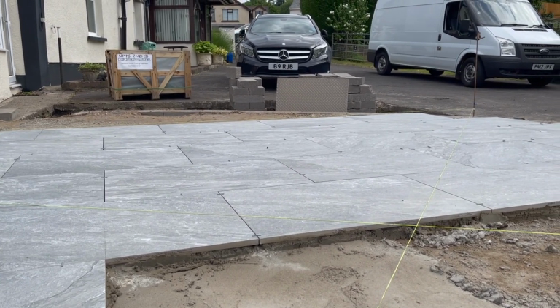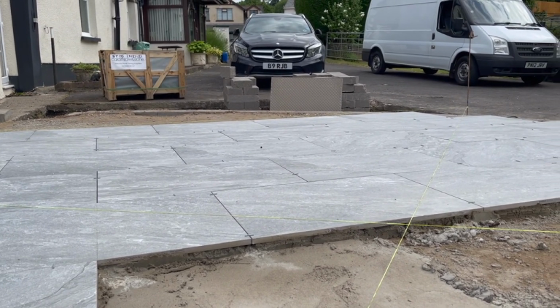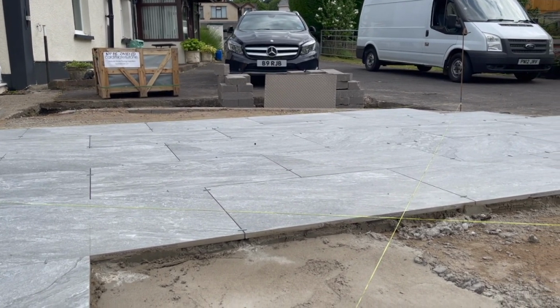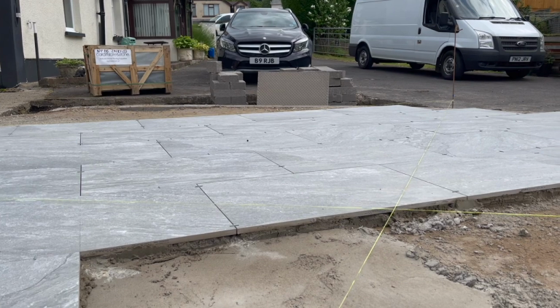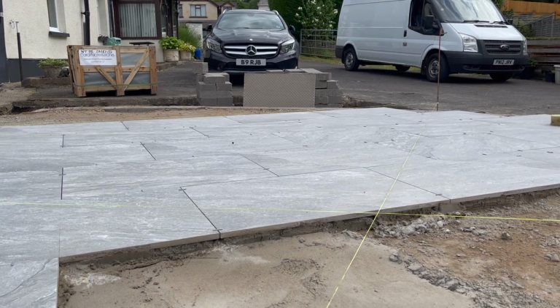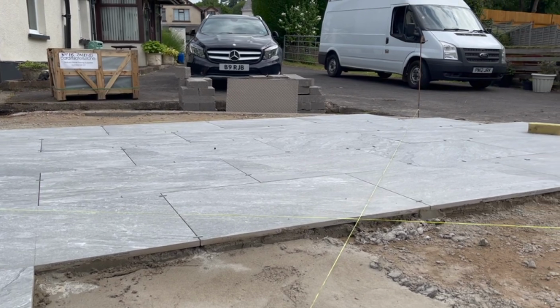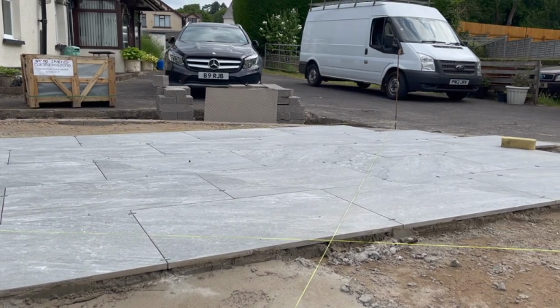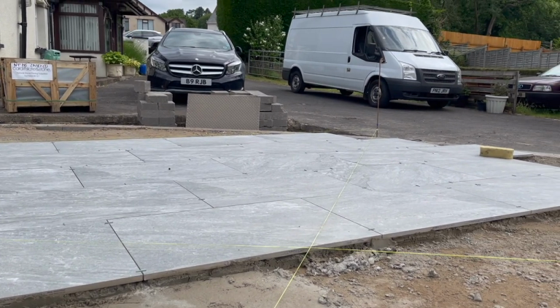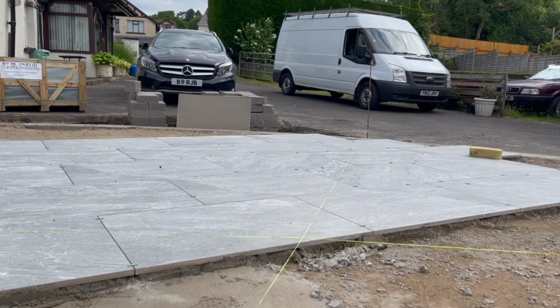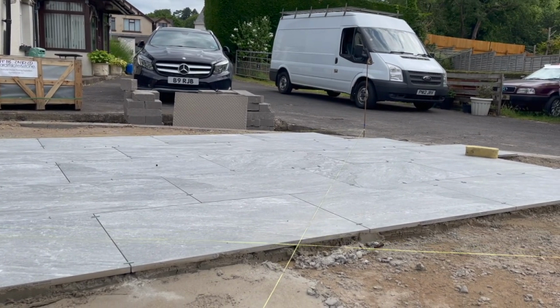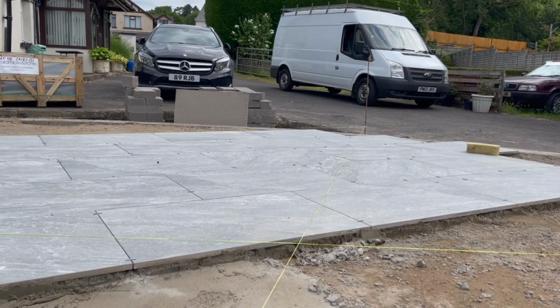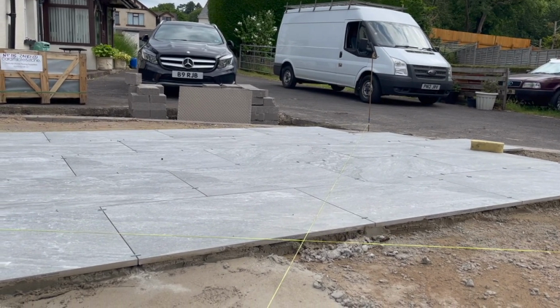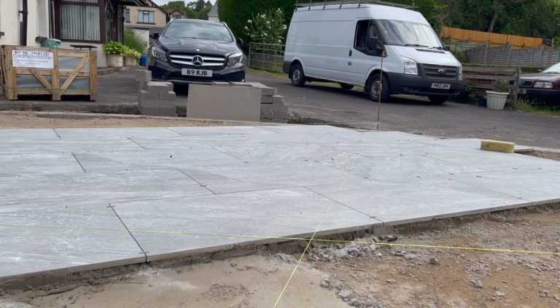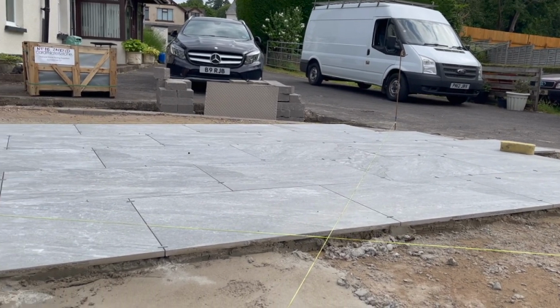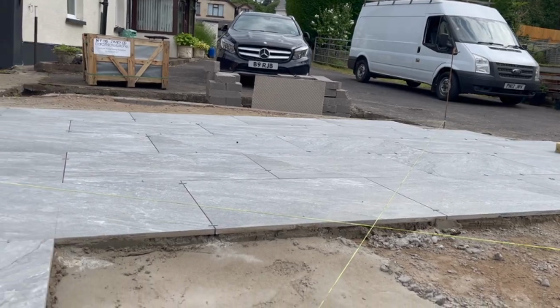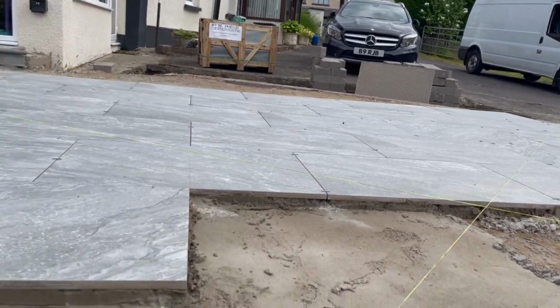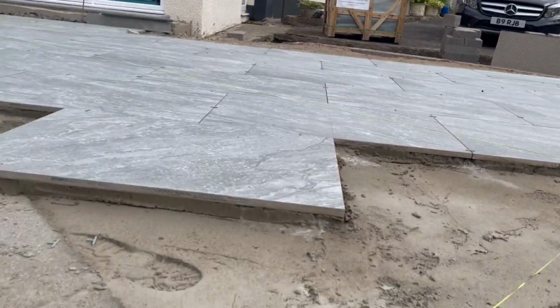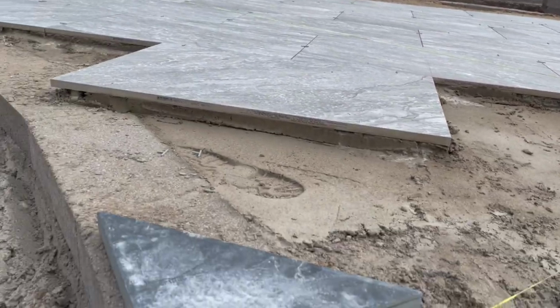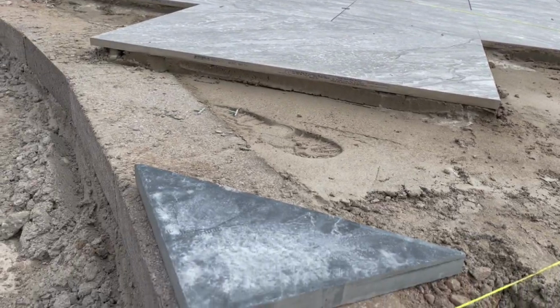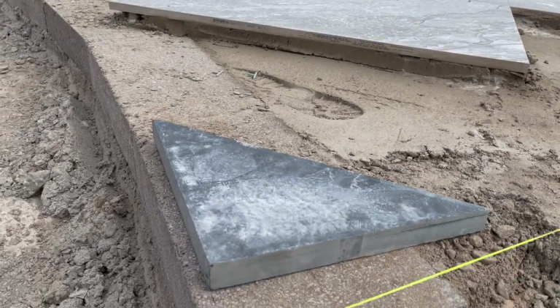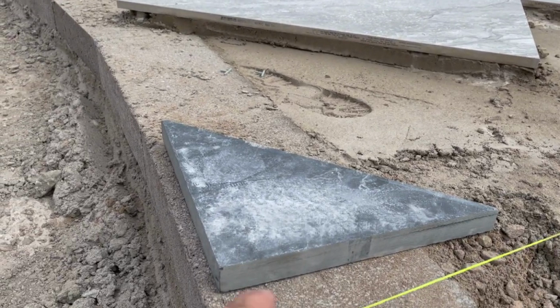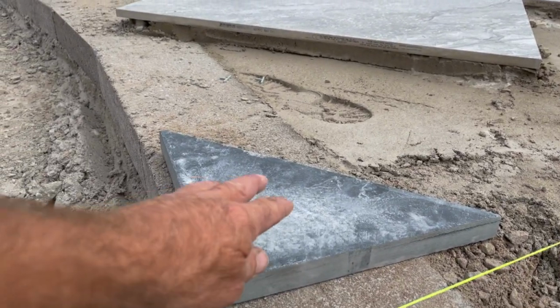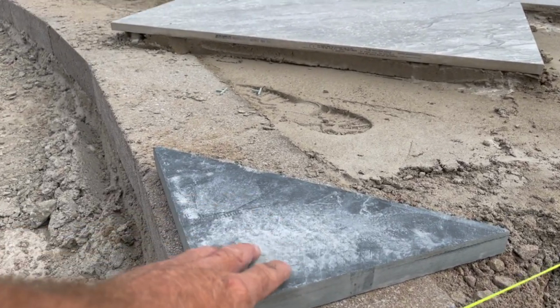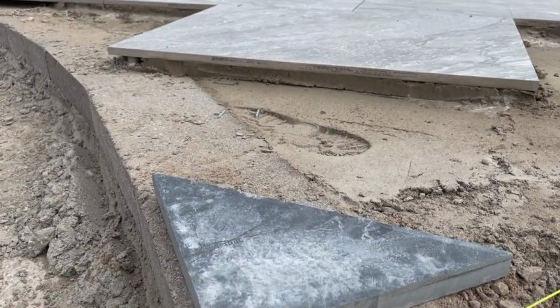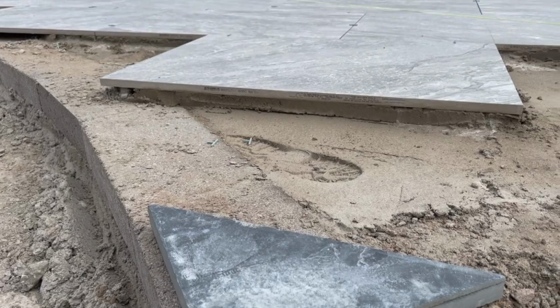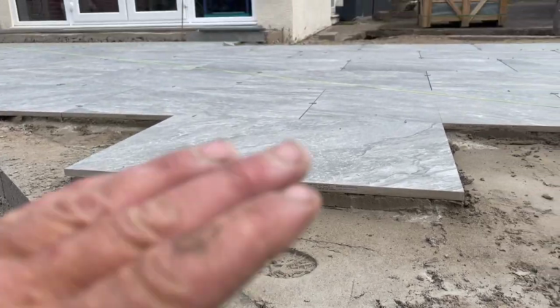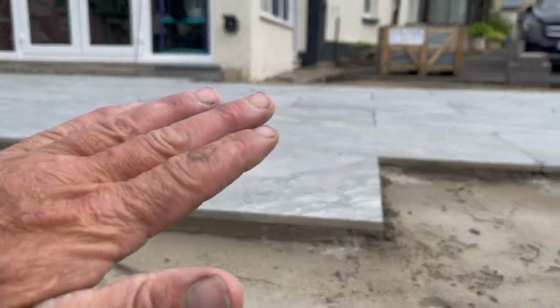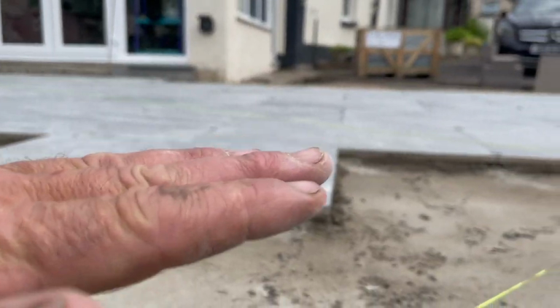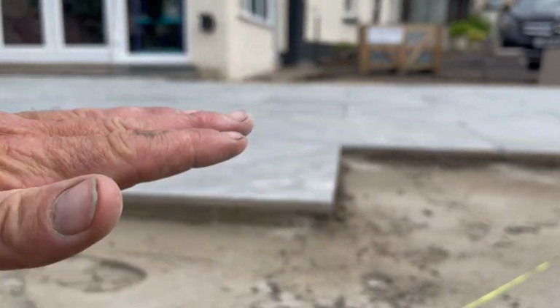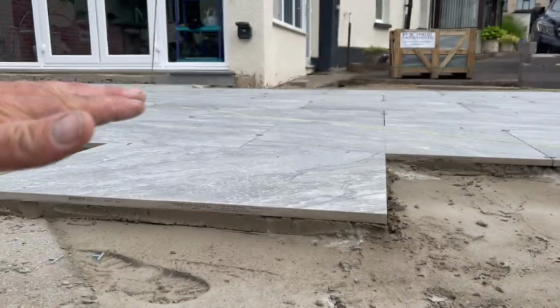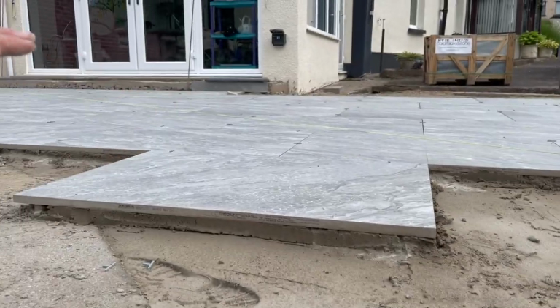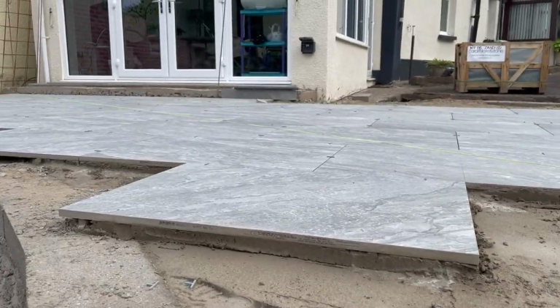From that pin over there to this pin, to this point here — we know that the height's going to be right, and then your paving is running nice and flat from A to B.